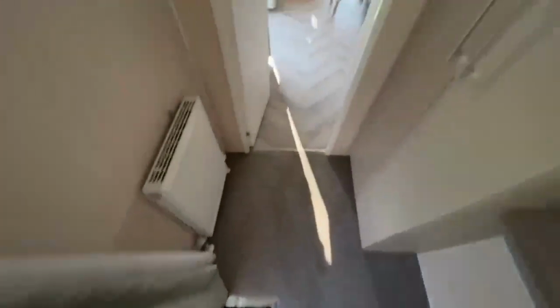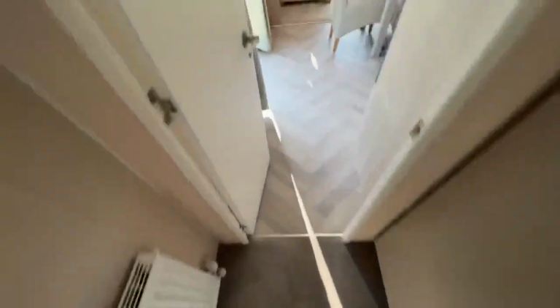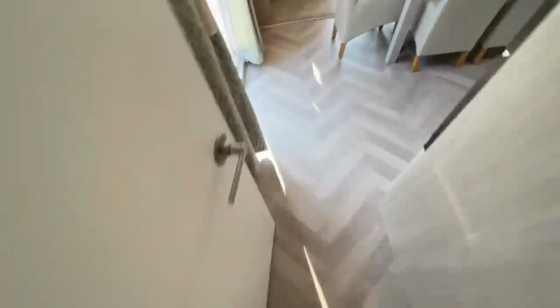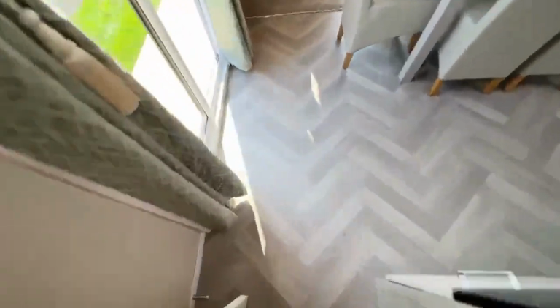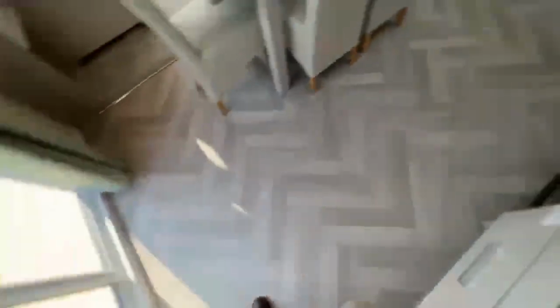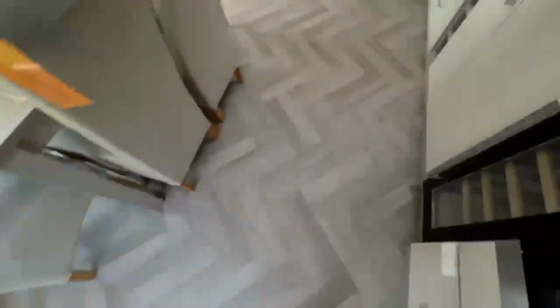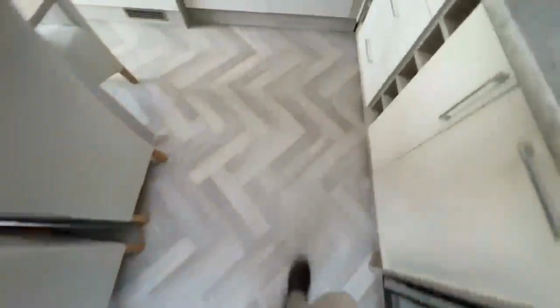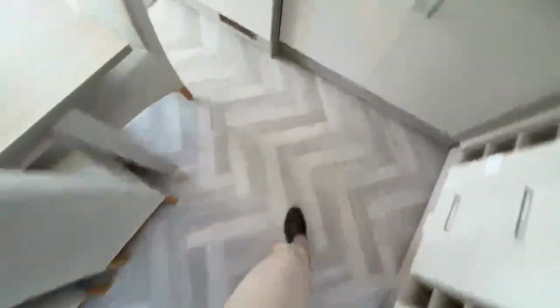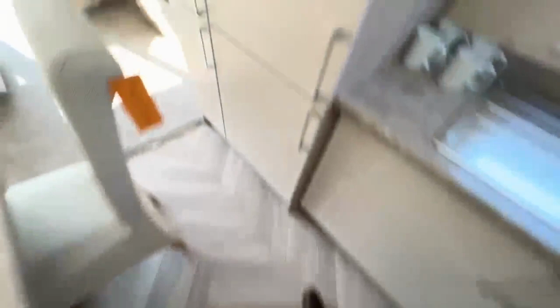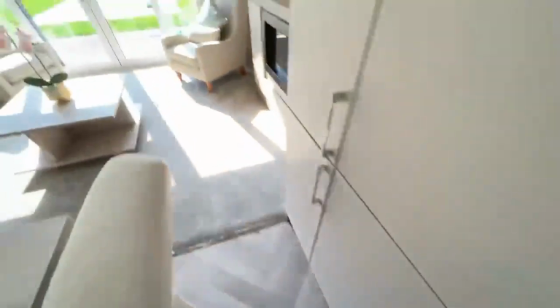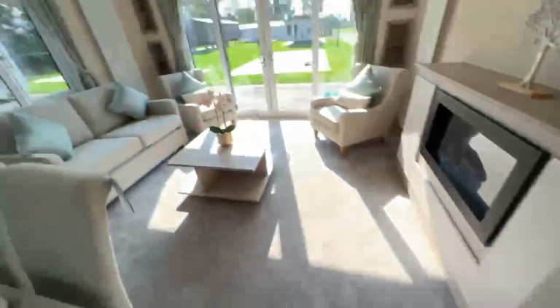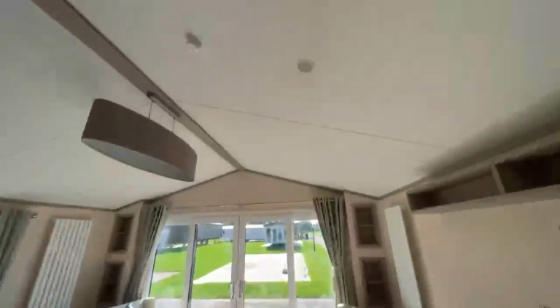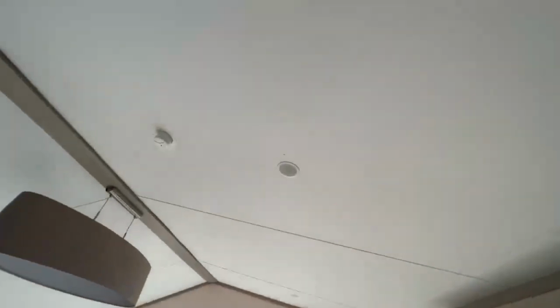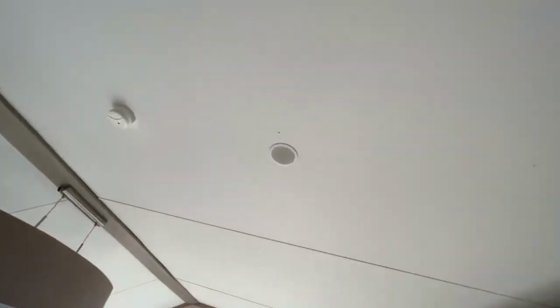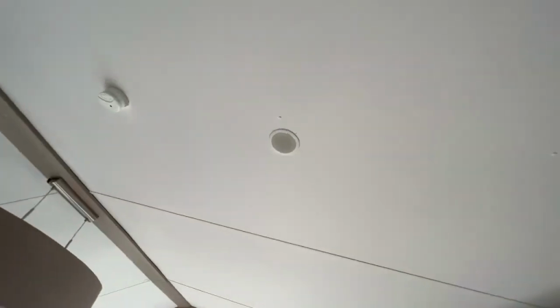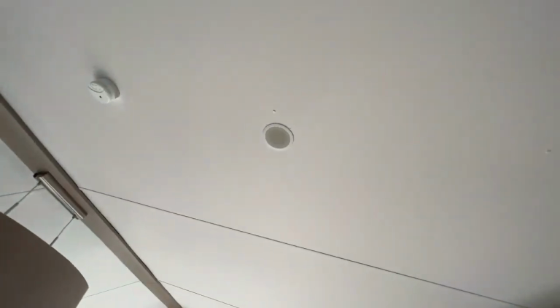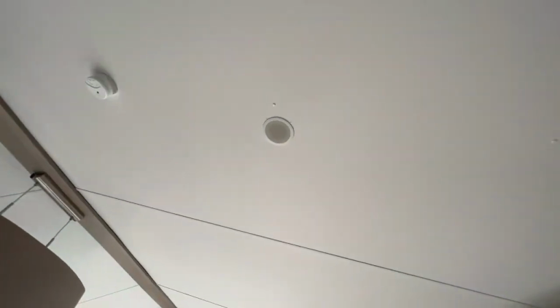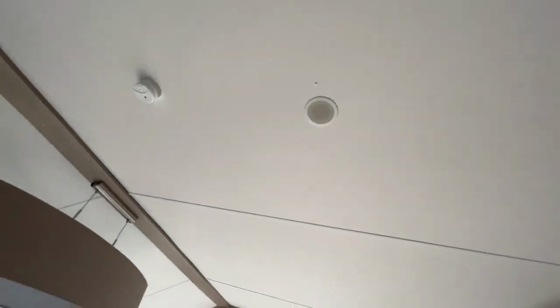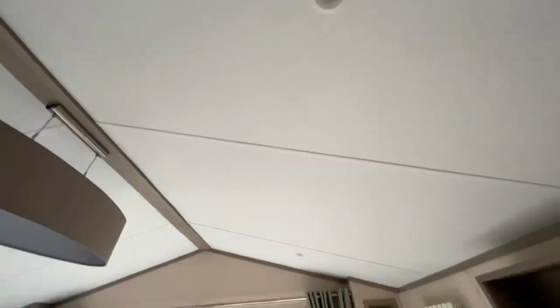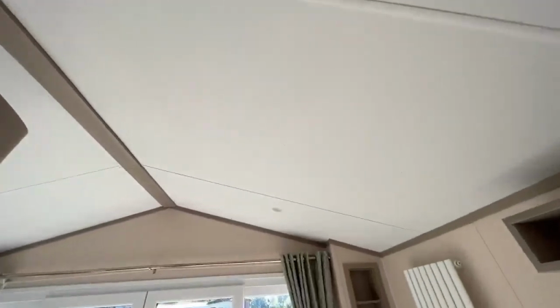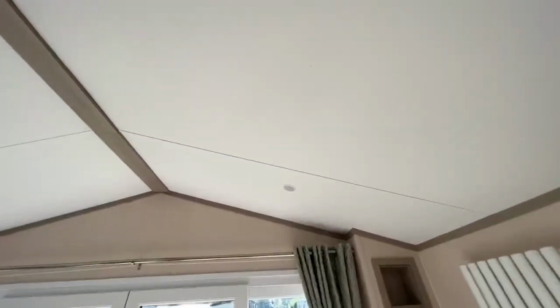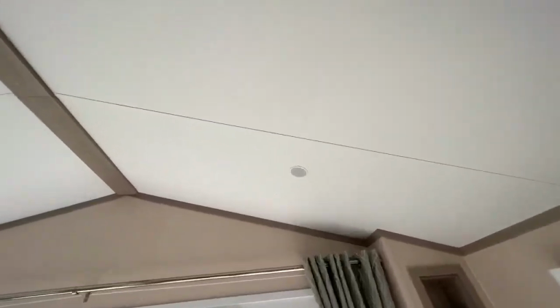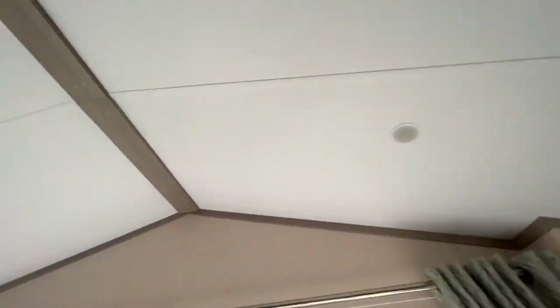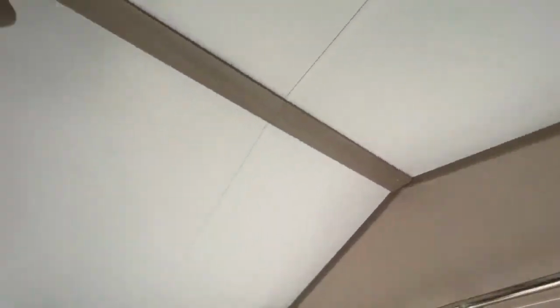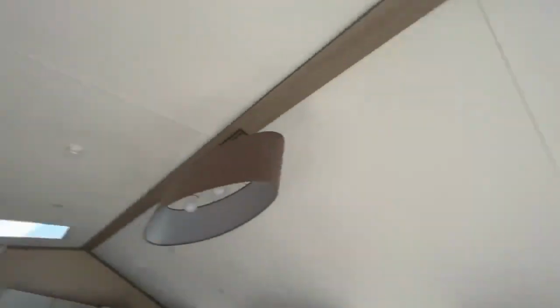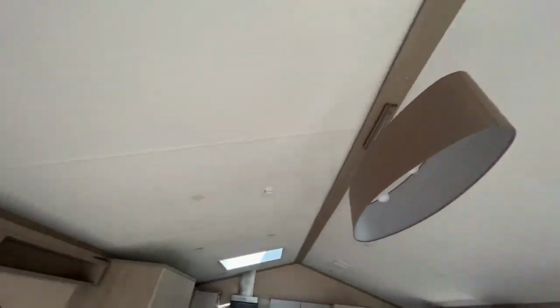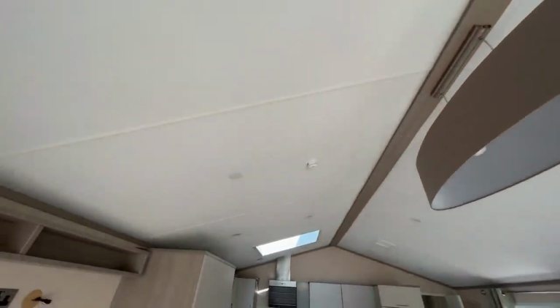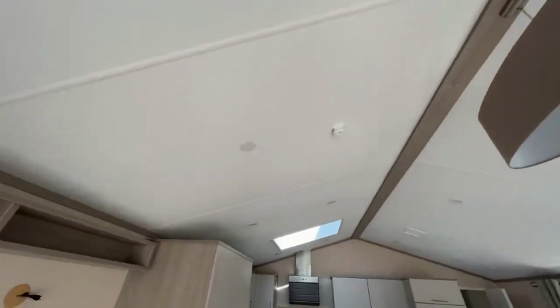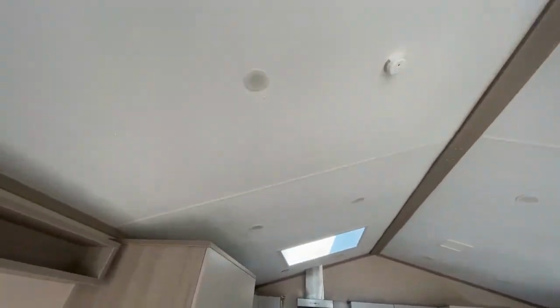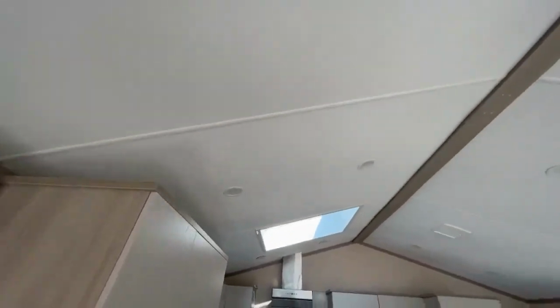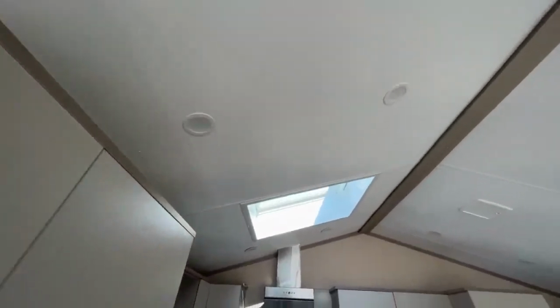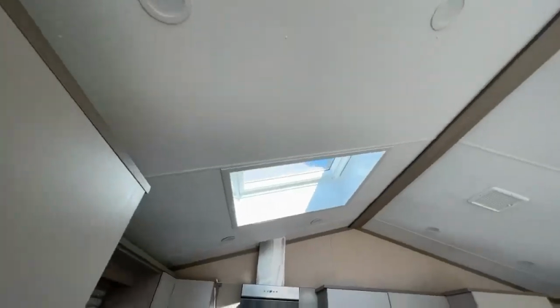I've got to show you something viewers — speakers in the roof! Speakers in the roof! And not forgetting the skylight.